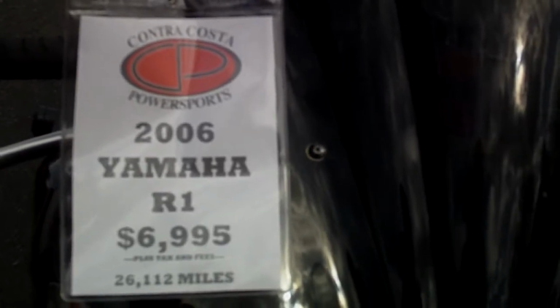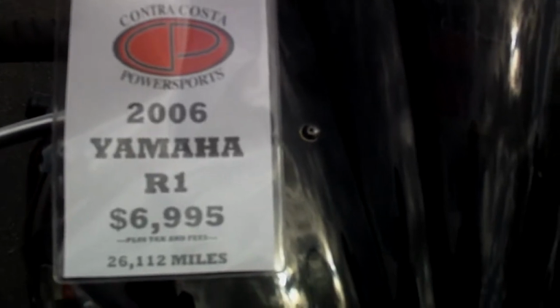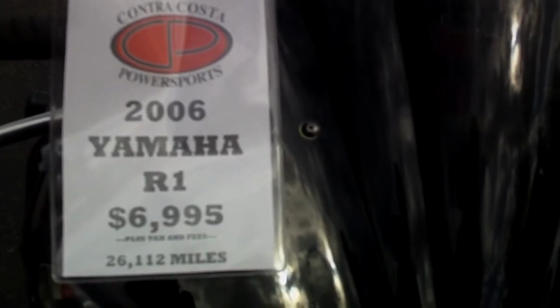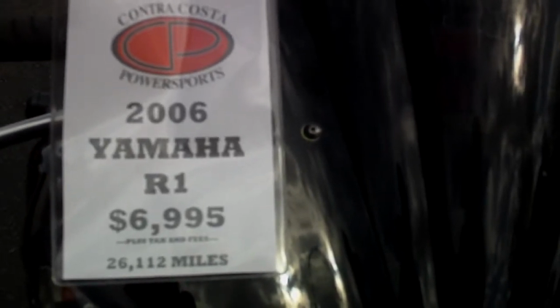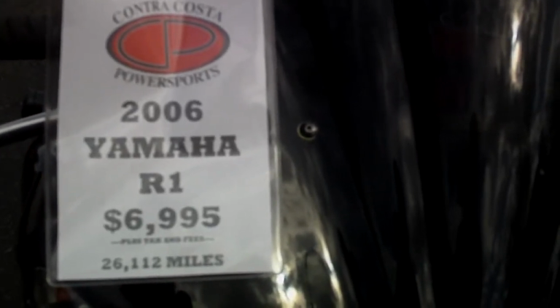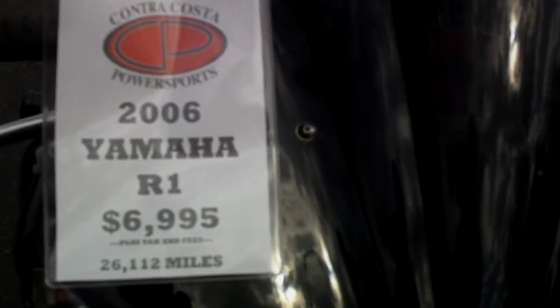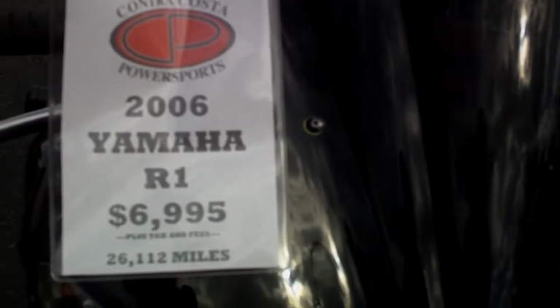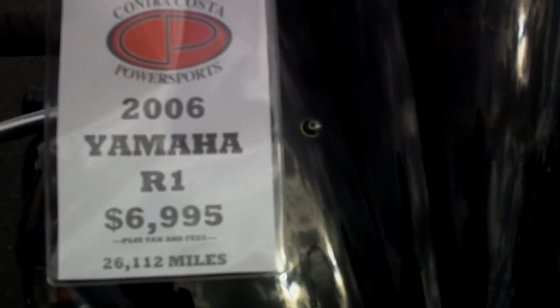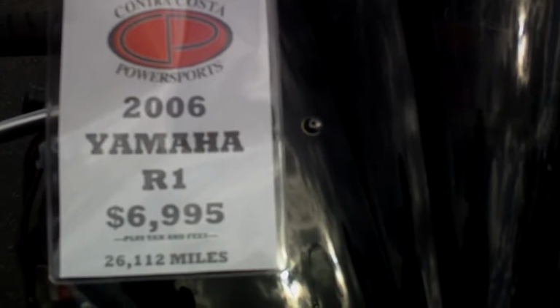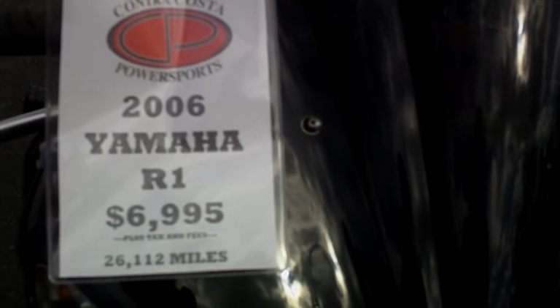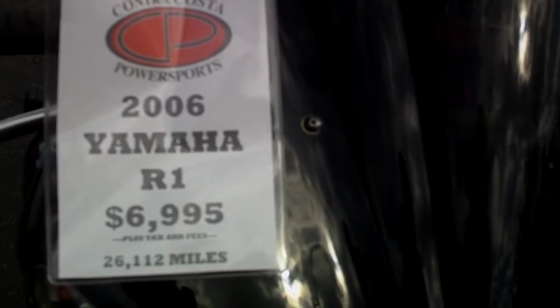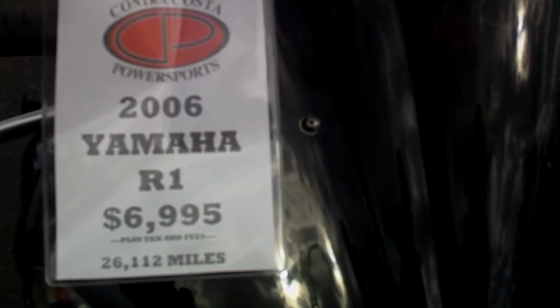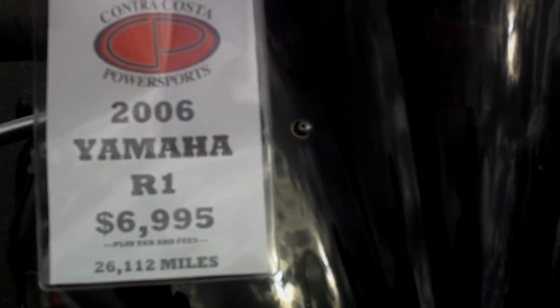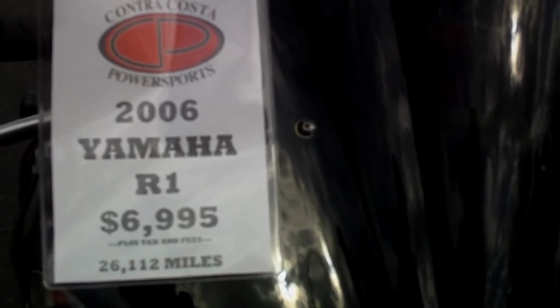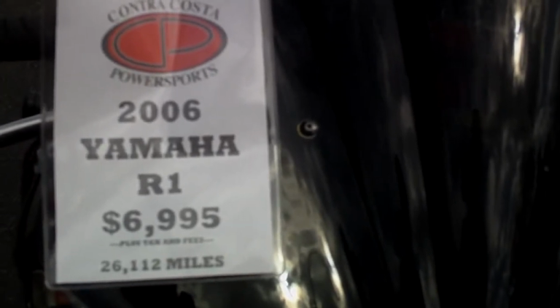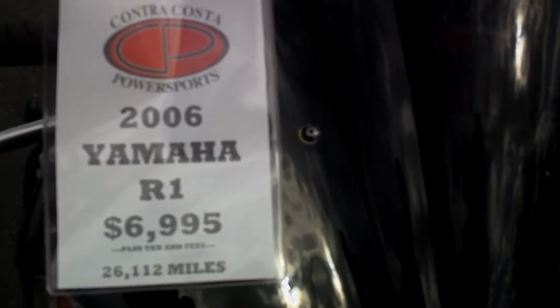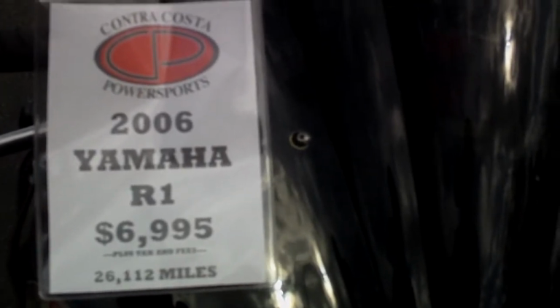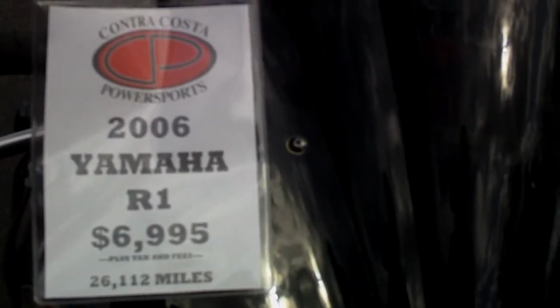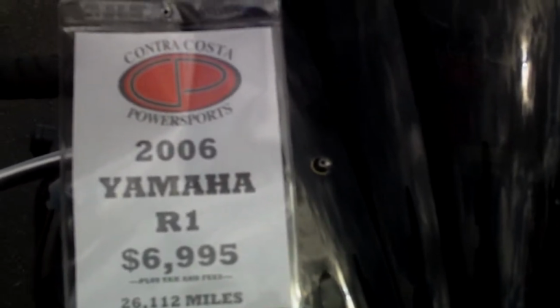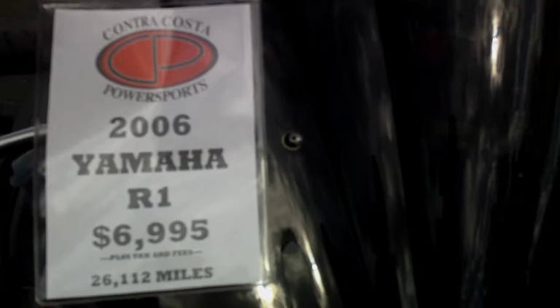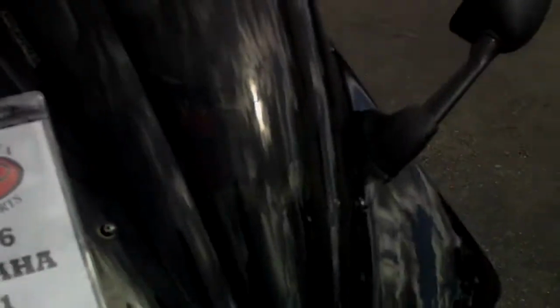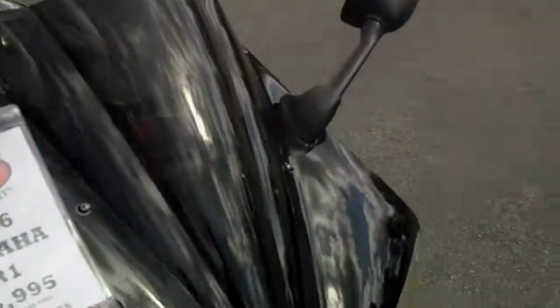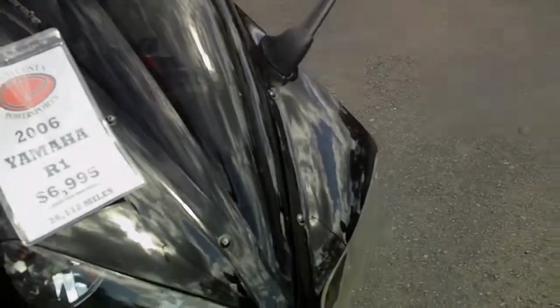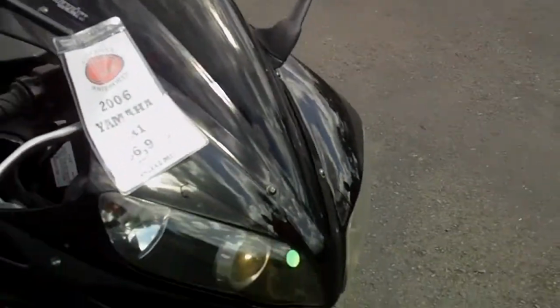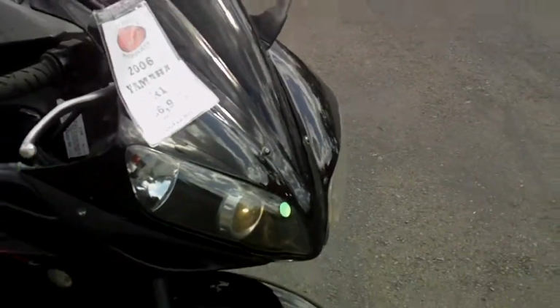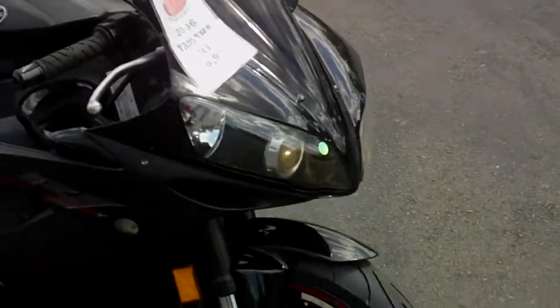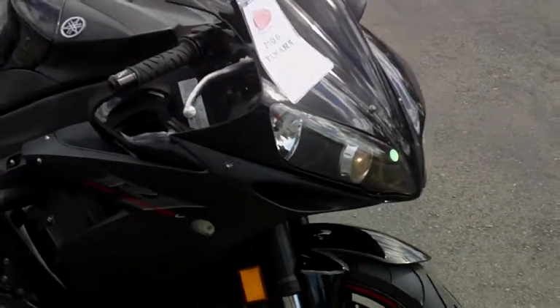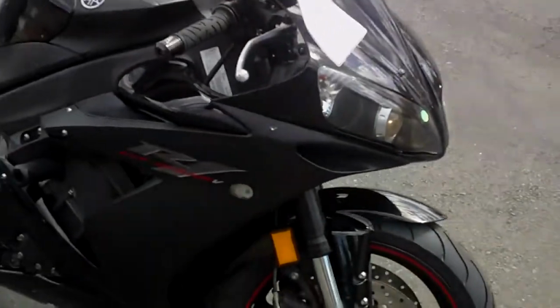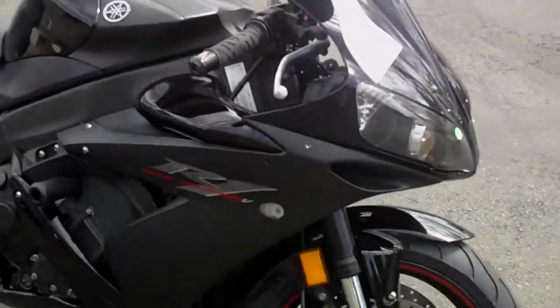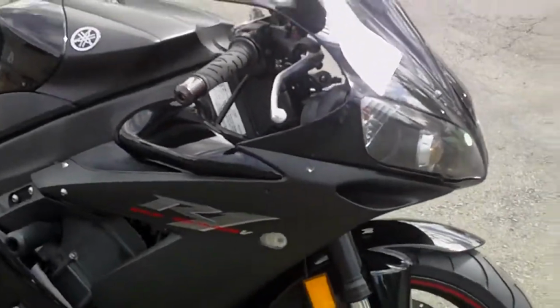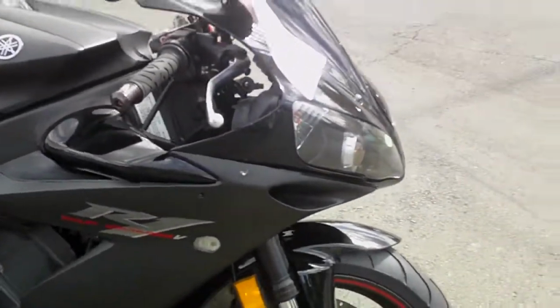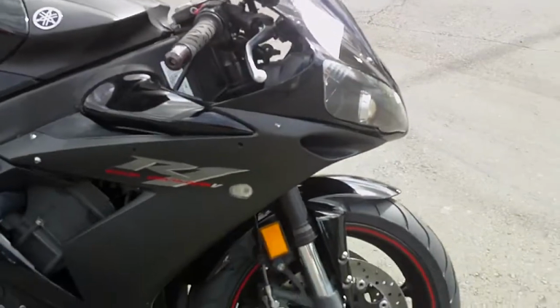This is a 2006 Yamaha R1. It's got 26,000 miles on it and it's $6,999, available at Contra Costa Powersports. It is the Raven model, which is all black with black wheels and a red strip around the wheels.